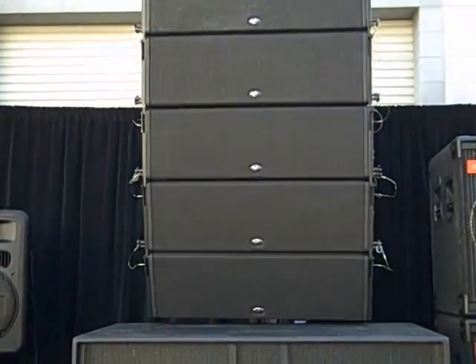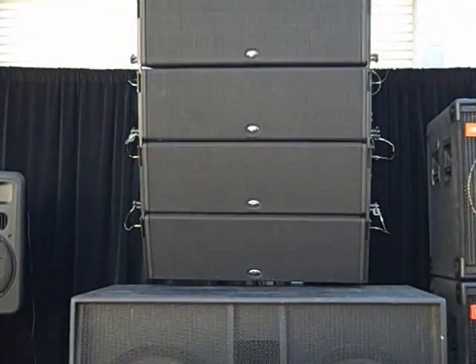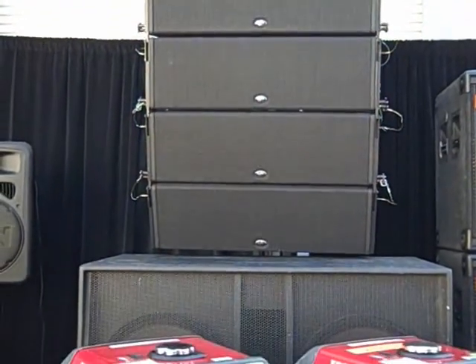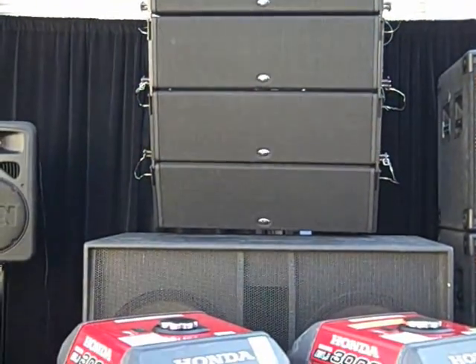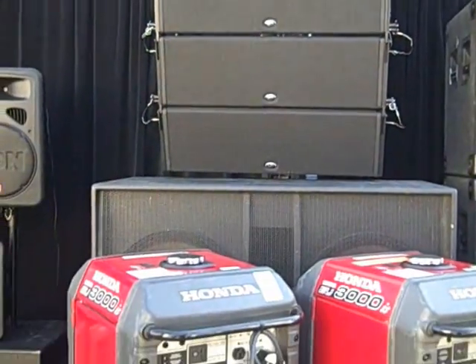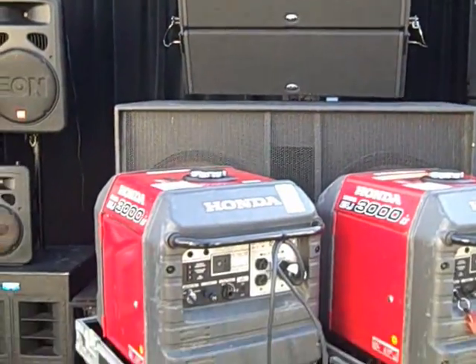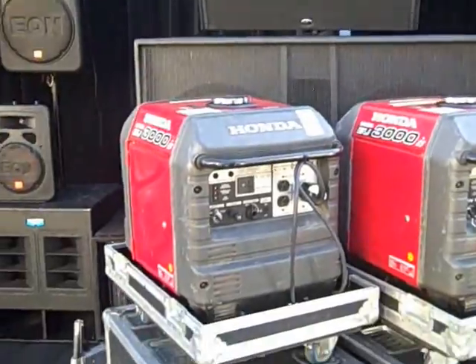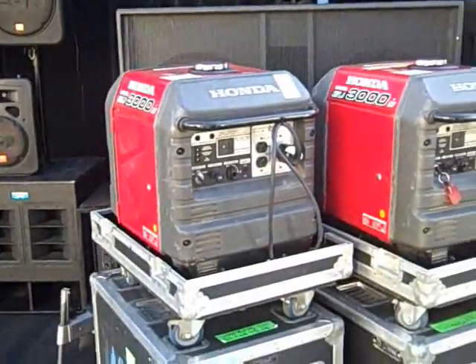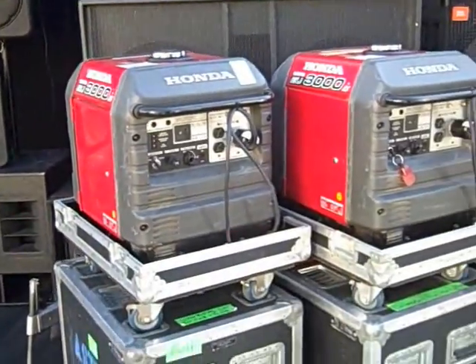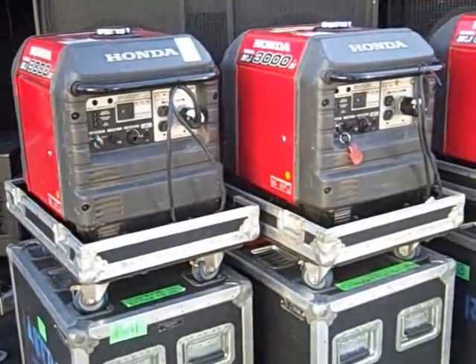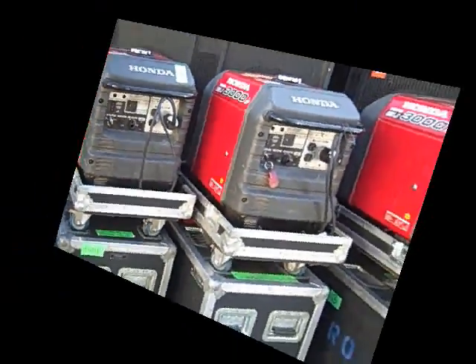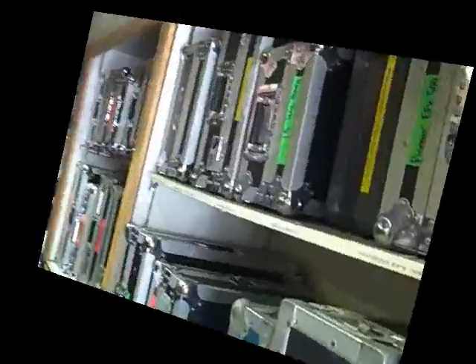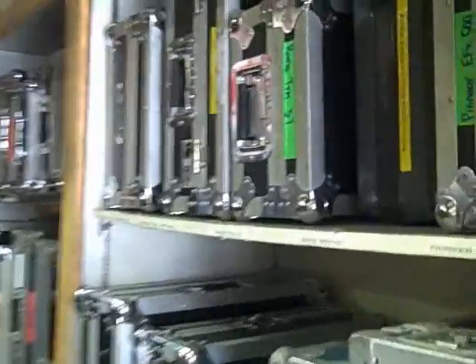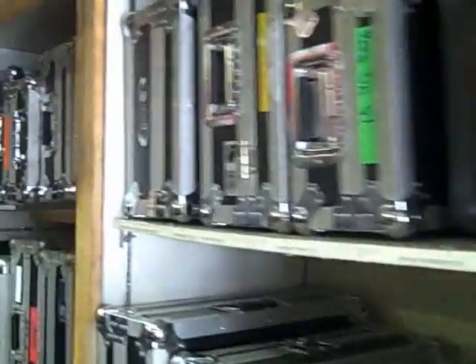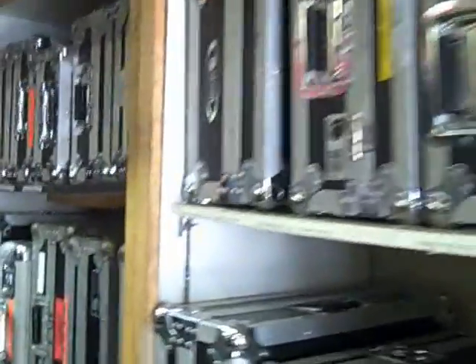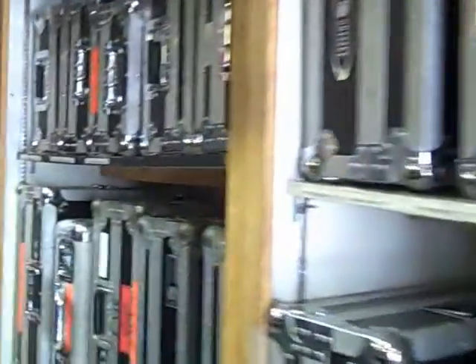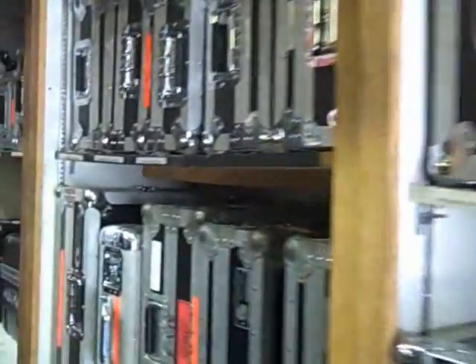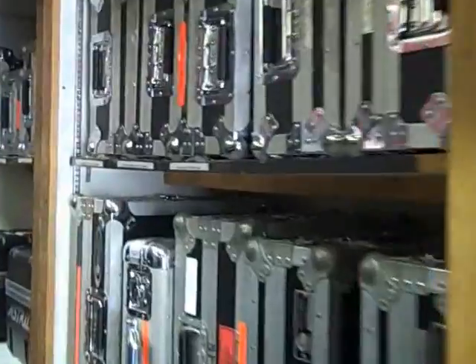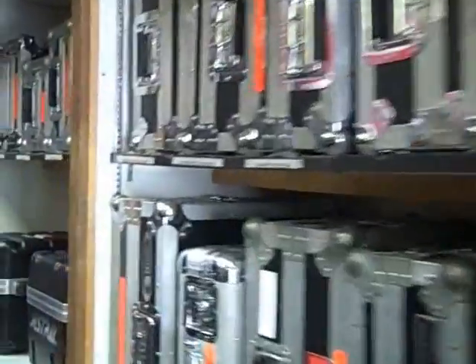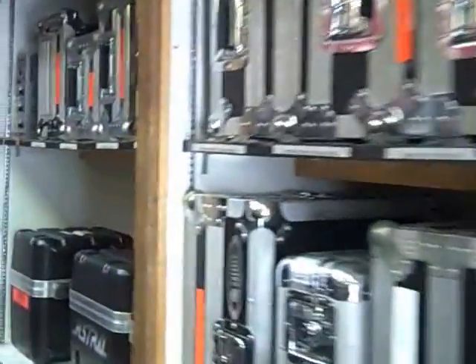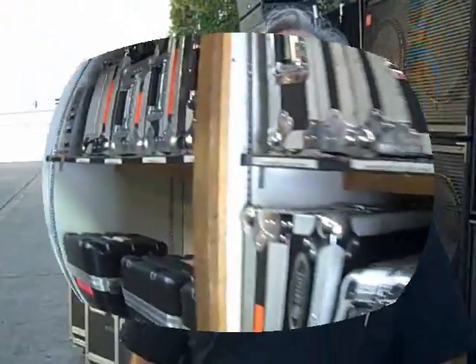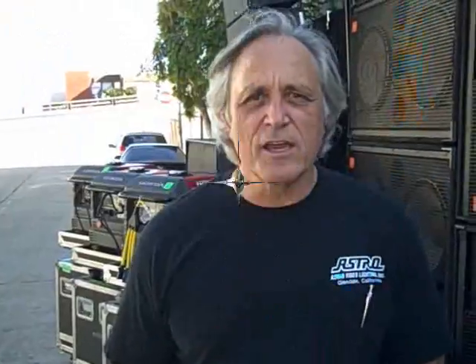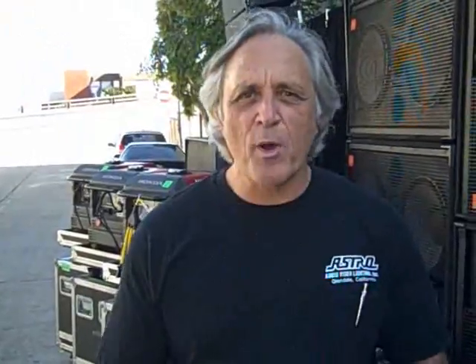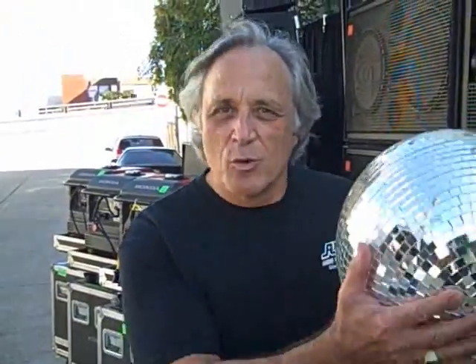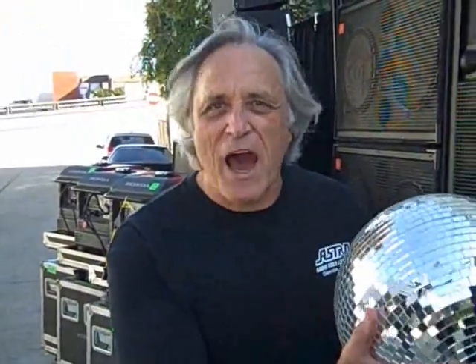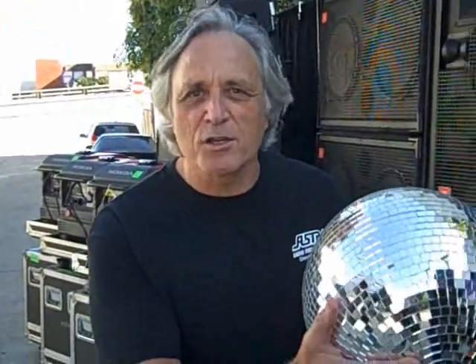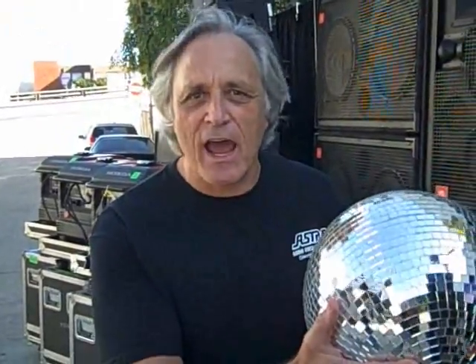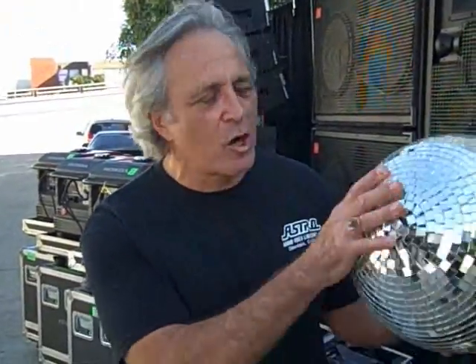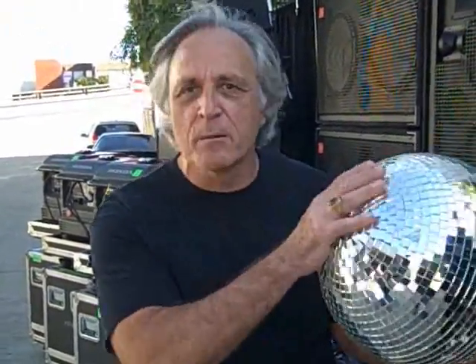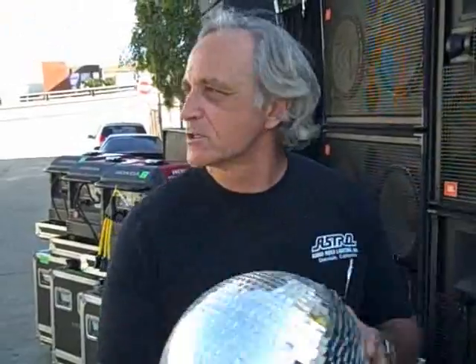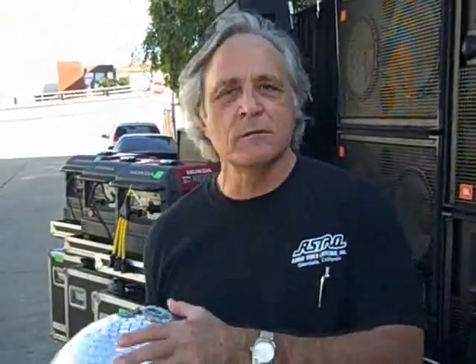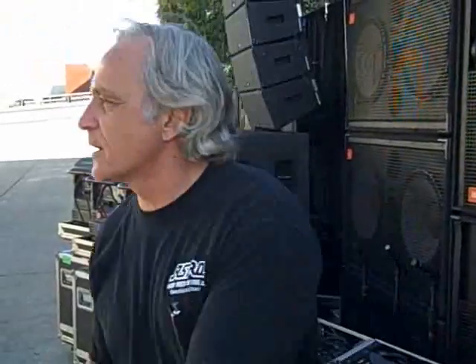We have generators. We've got rows of generators here — these are Hondas, quiet run. We've got to beat that 808. You say you need balls? We've got balls here at Astro — mirrored balls.